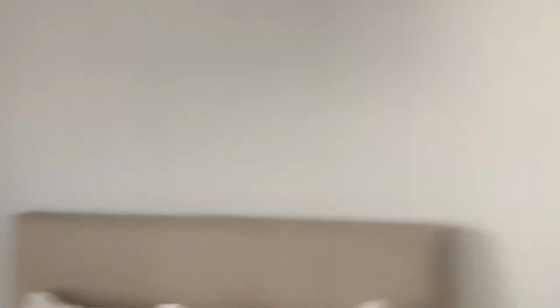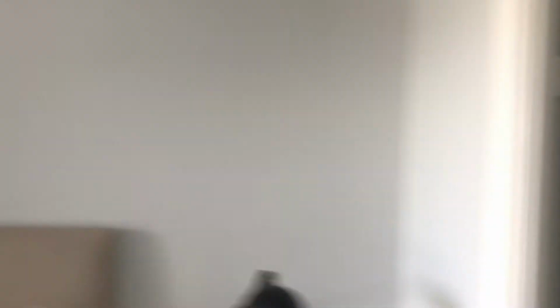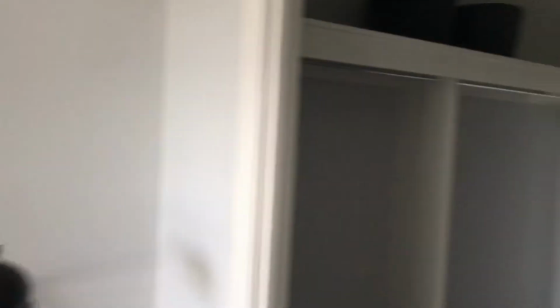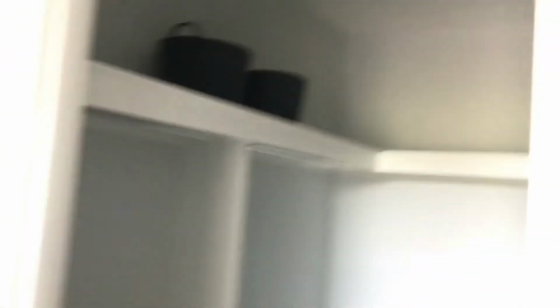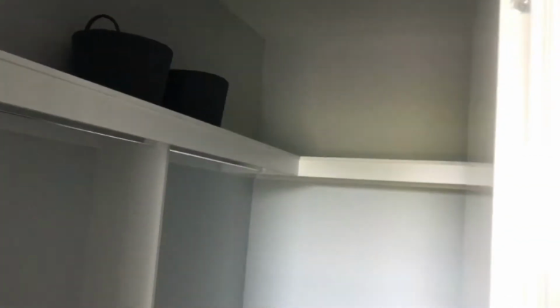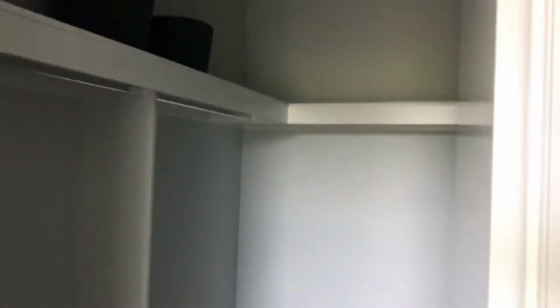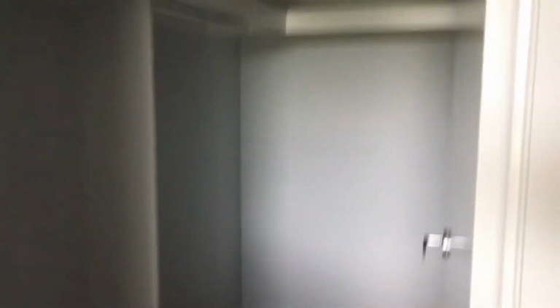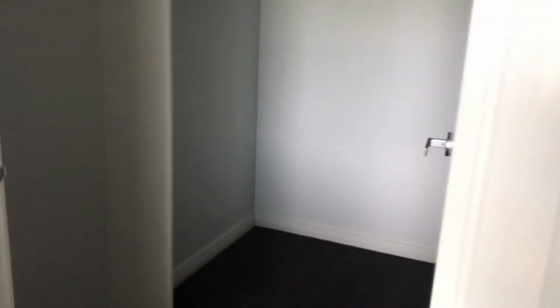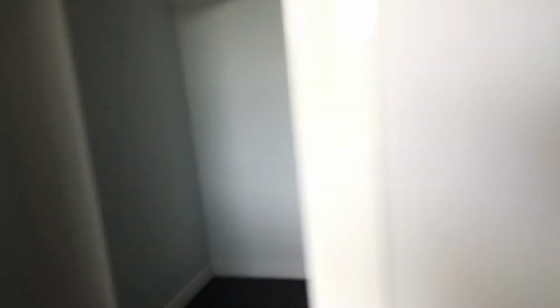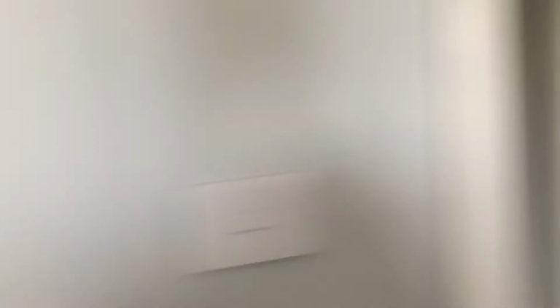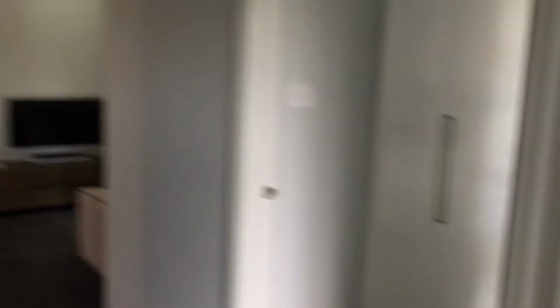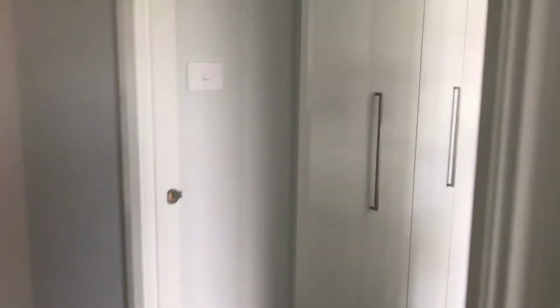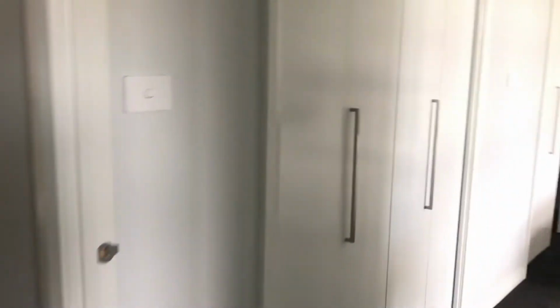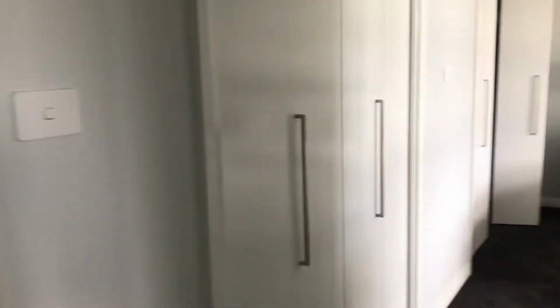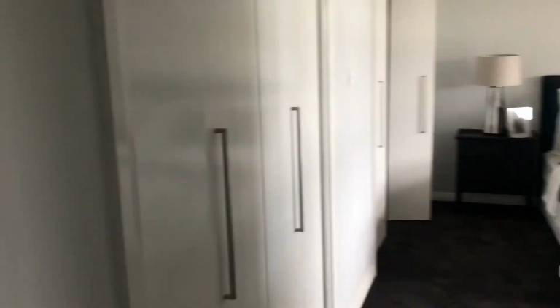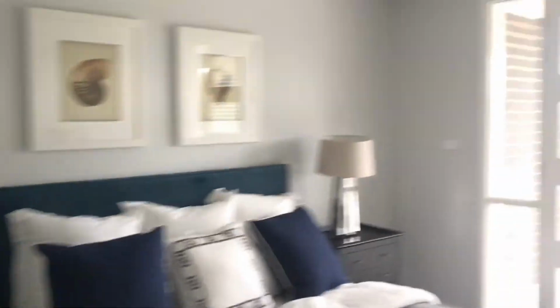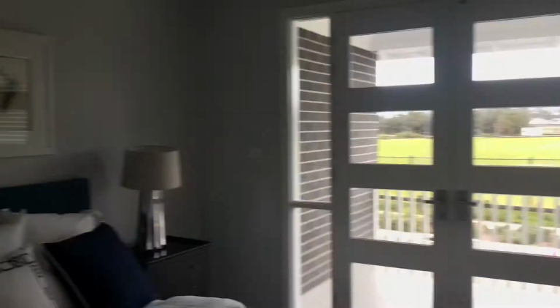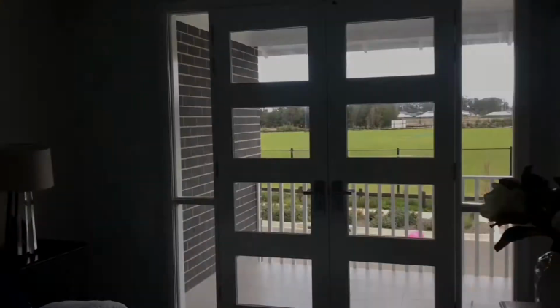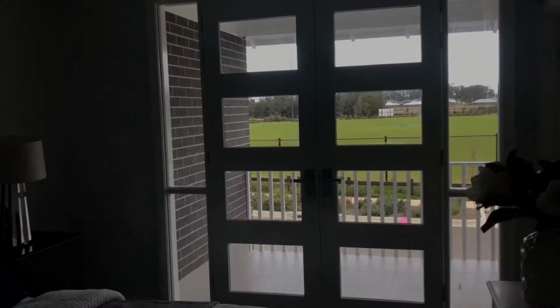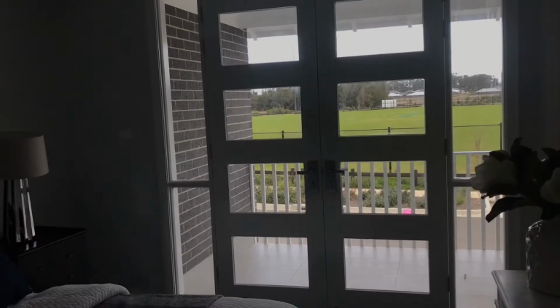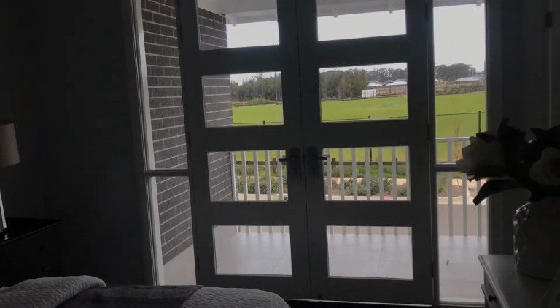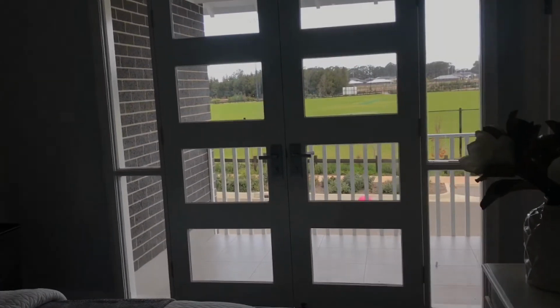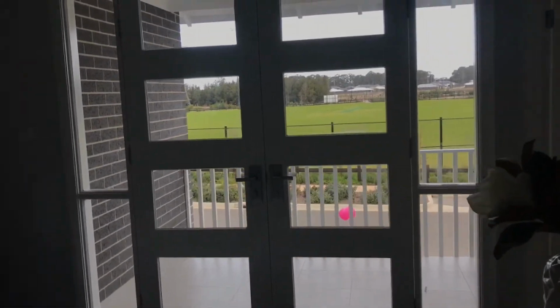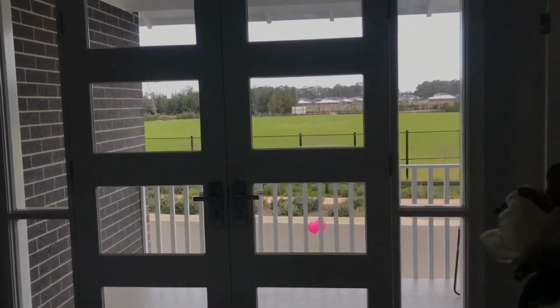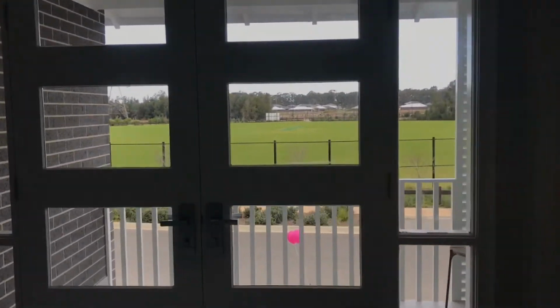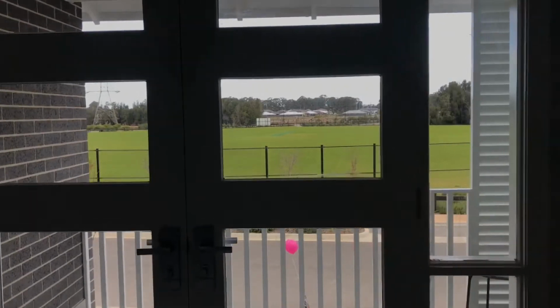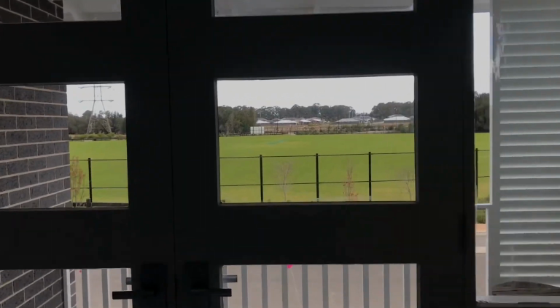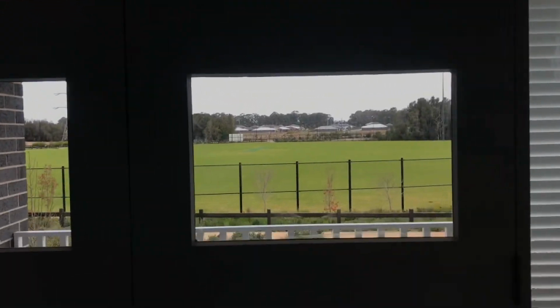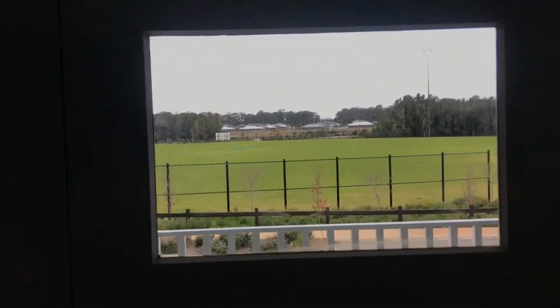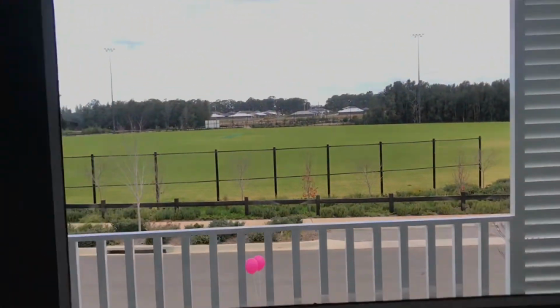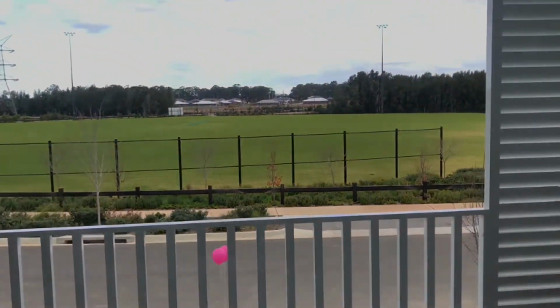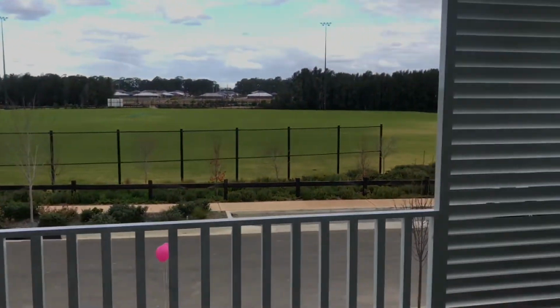This one also has the walk-in — you can take this through, it's amazing. You've got your own balcony here, it's just a great view.